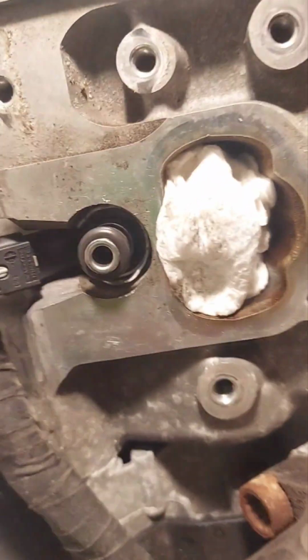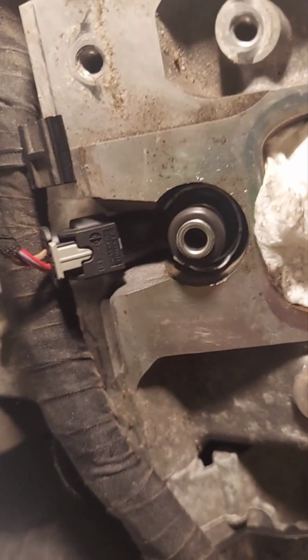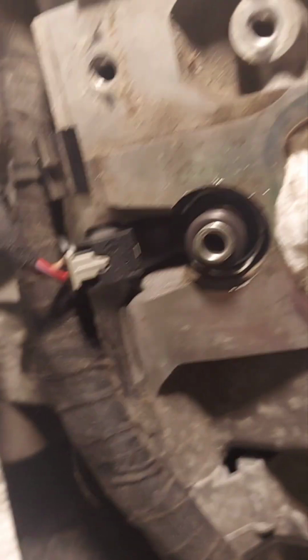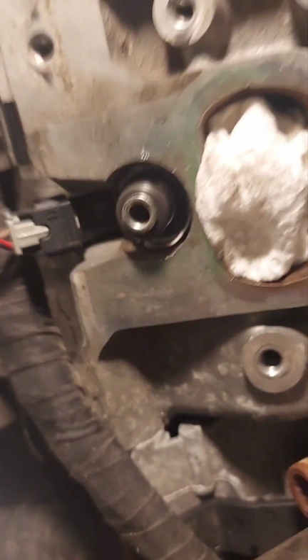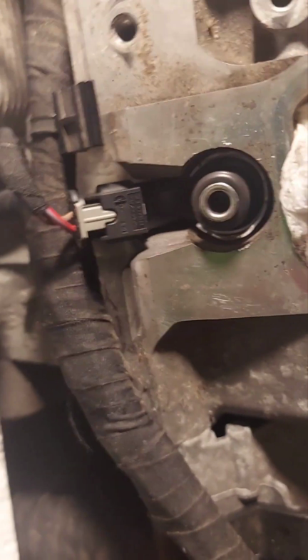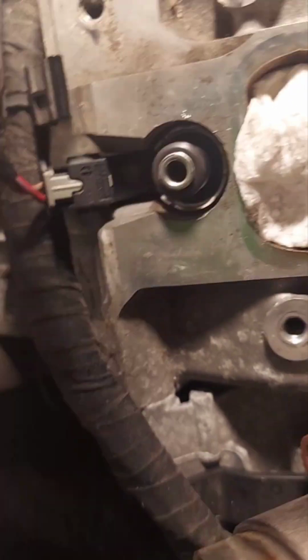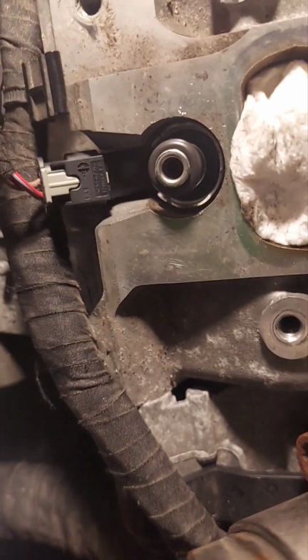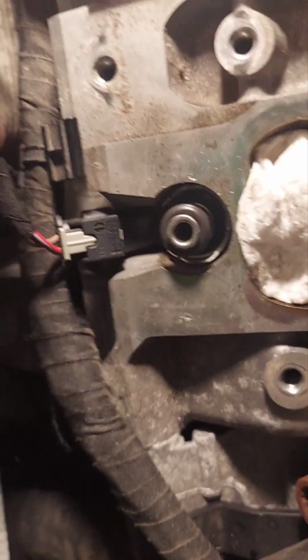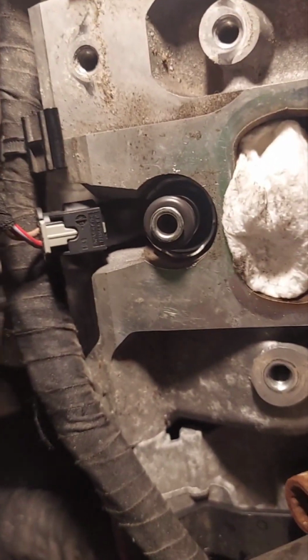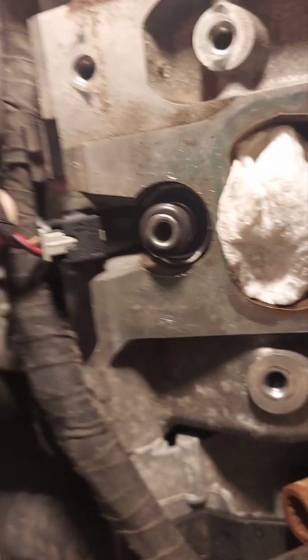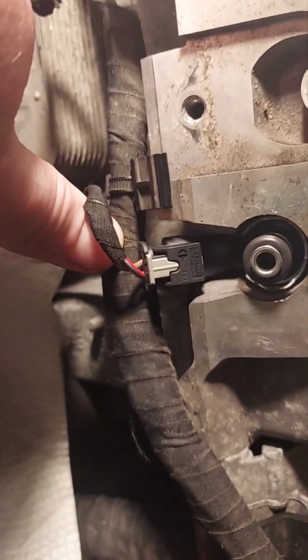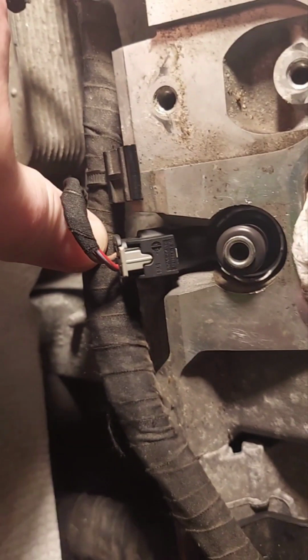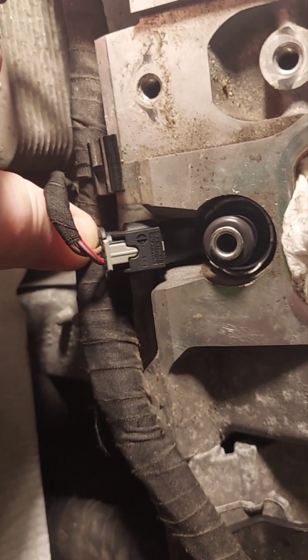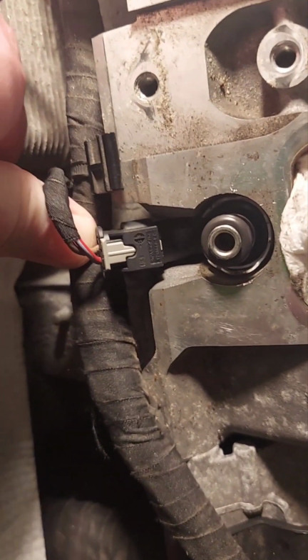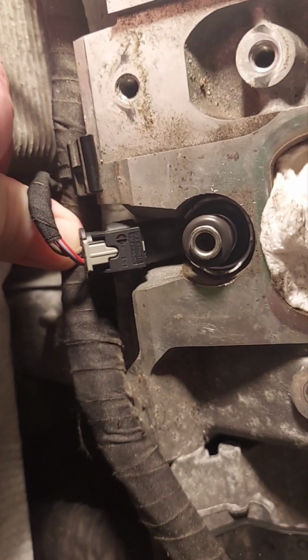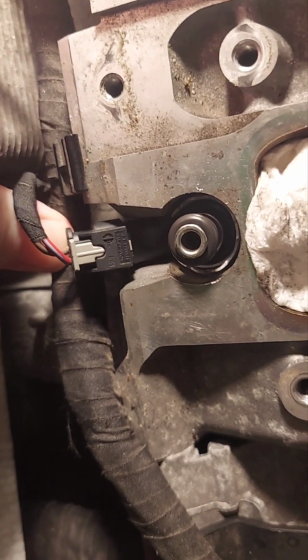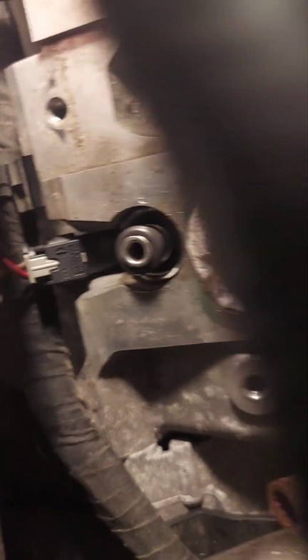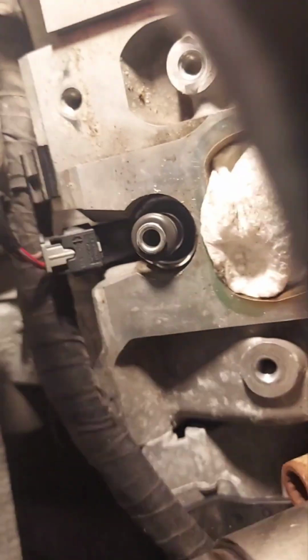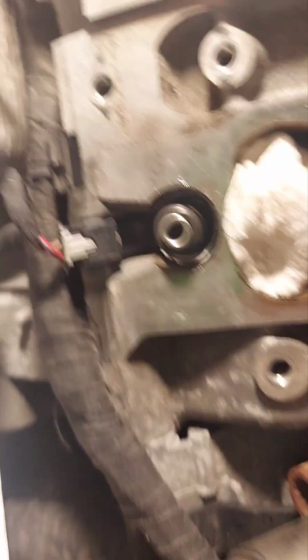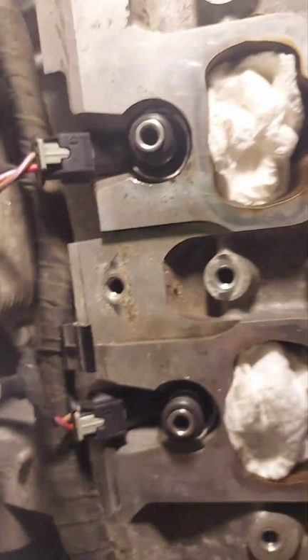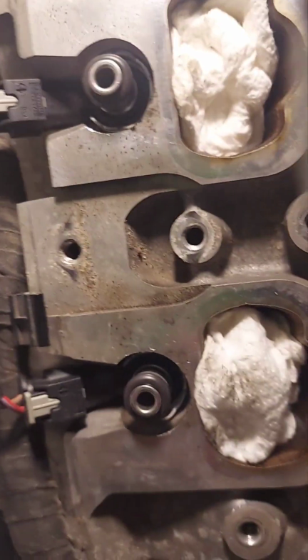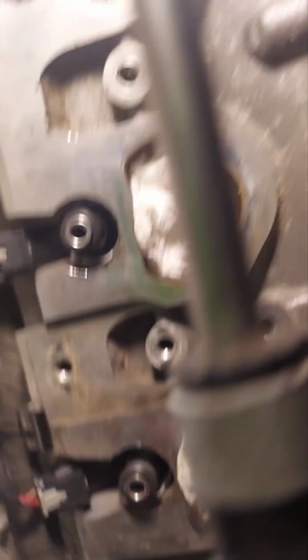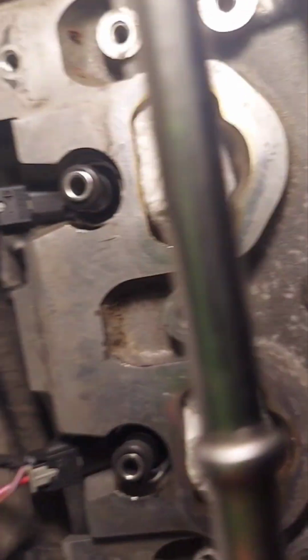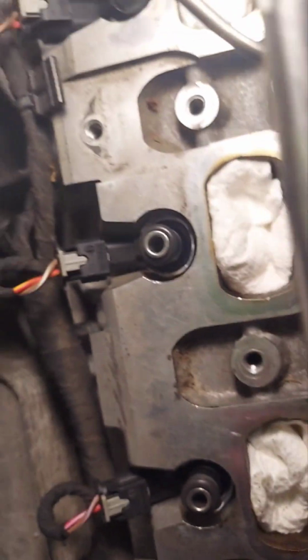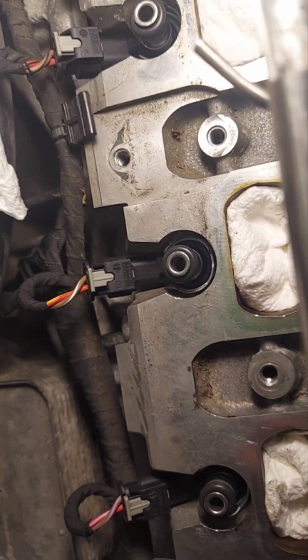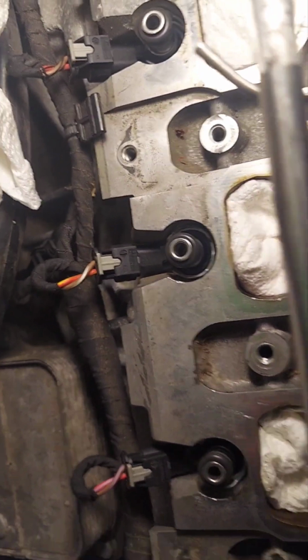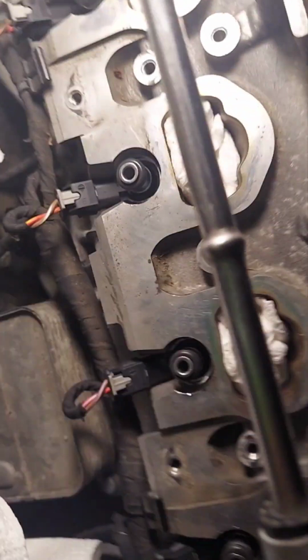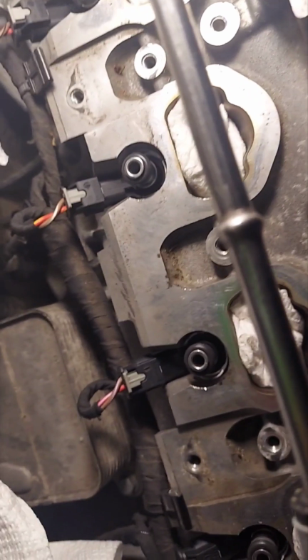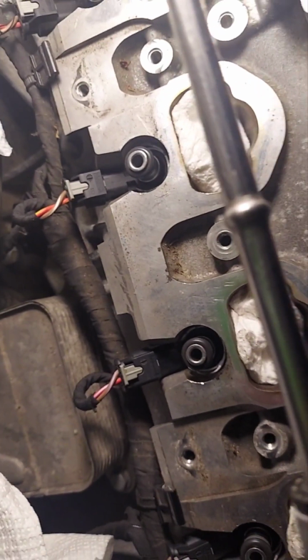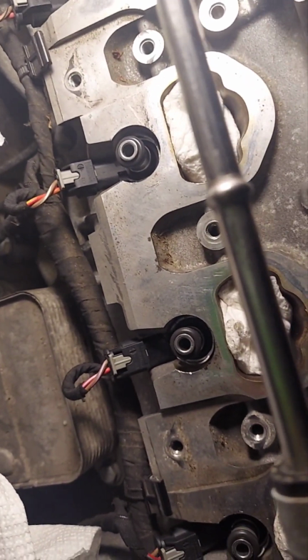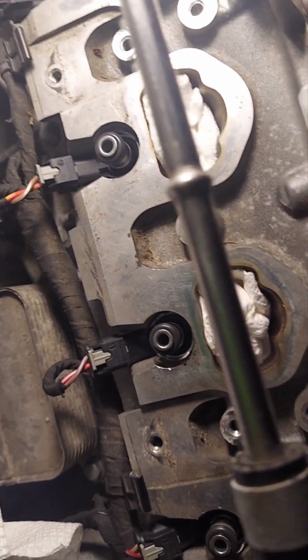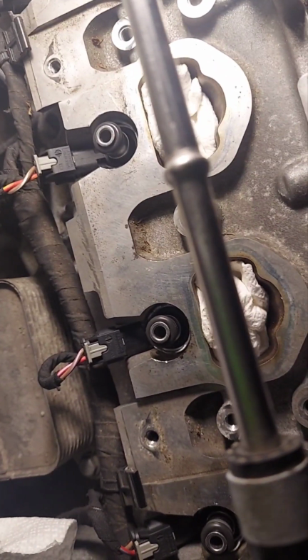And this one on the end here, you just push down on this. You can slide that clip on there — you don't have to pop that off at all. And that's it. And then we're going to put it back together.